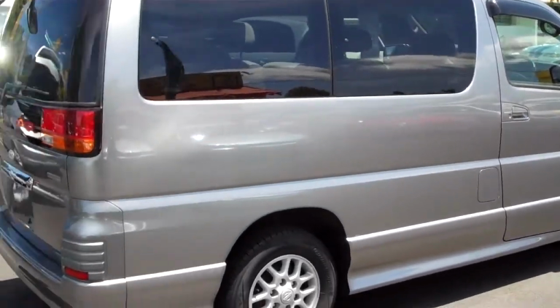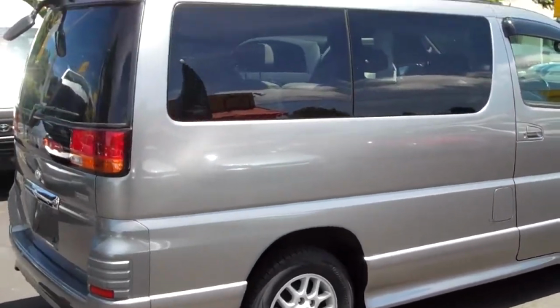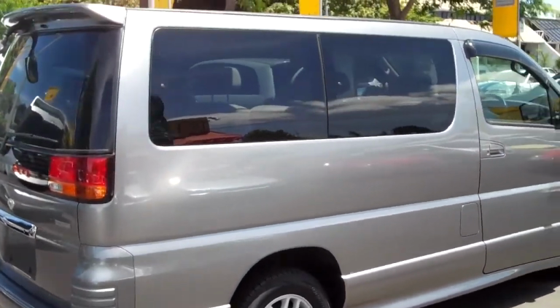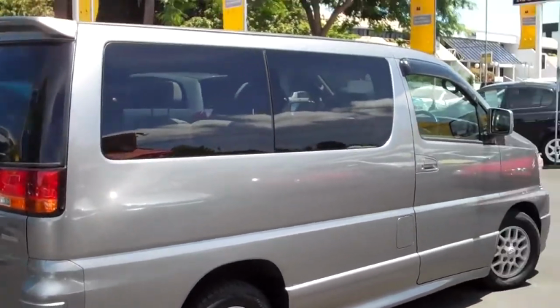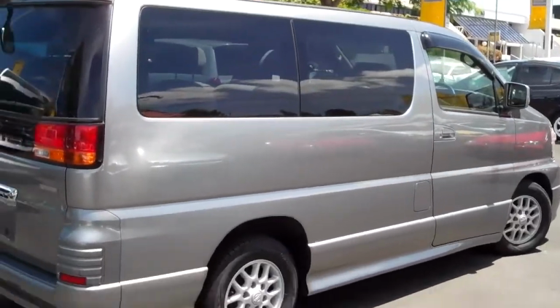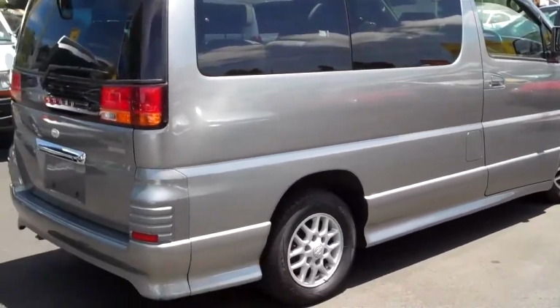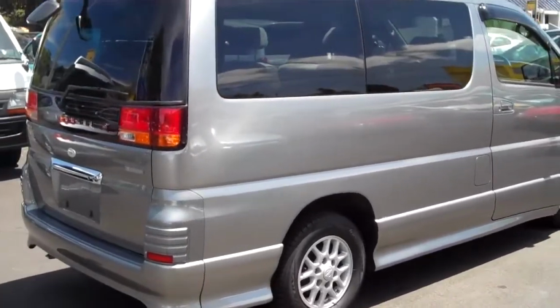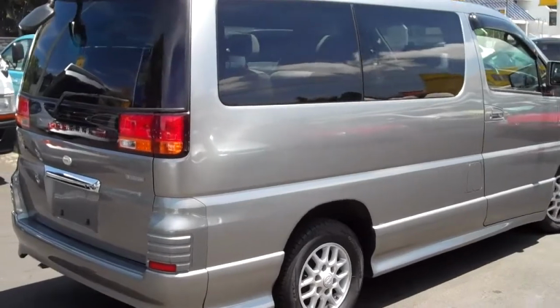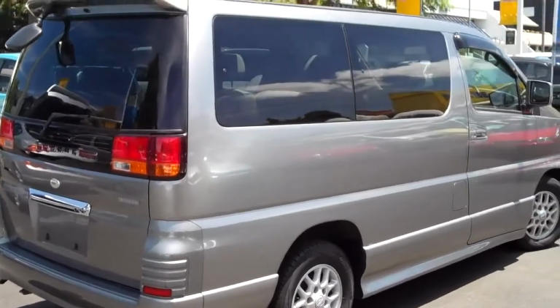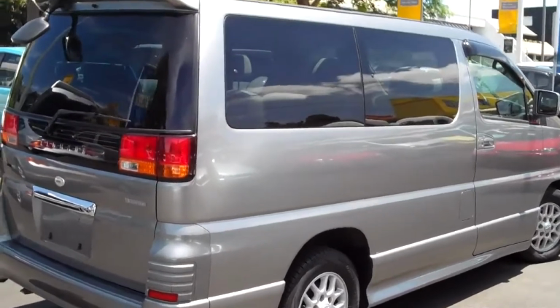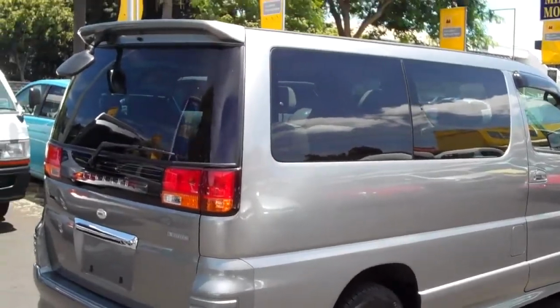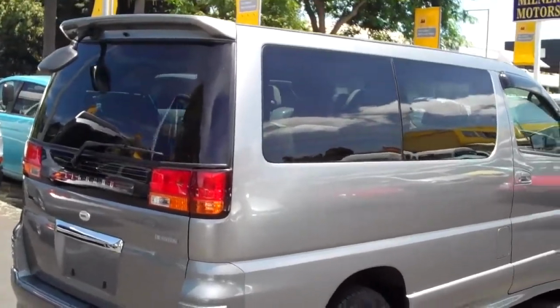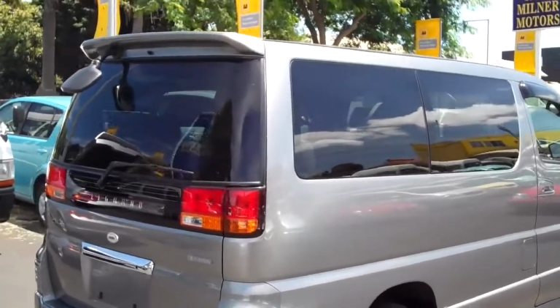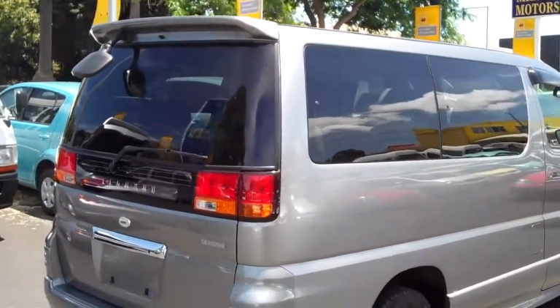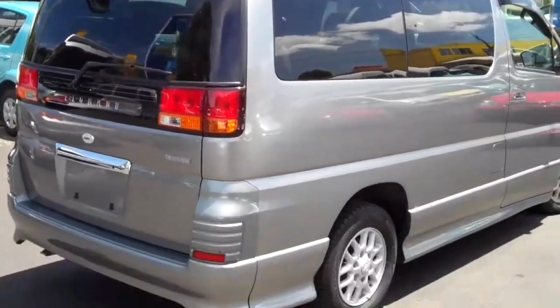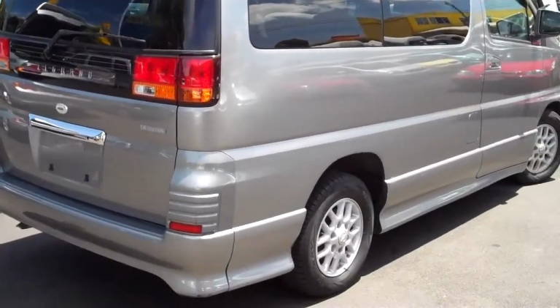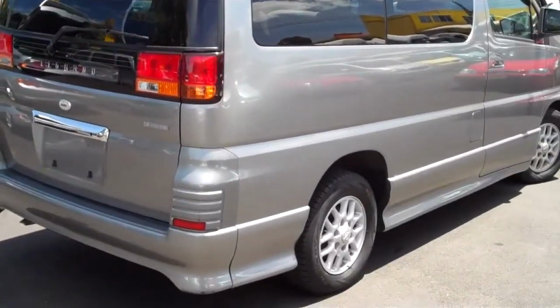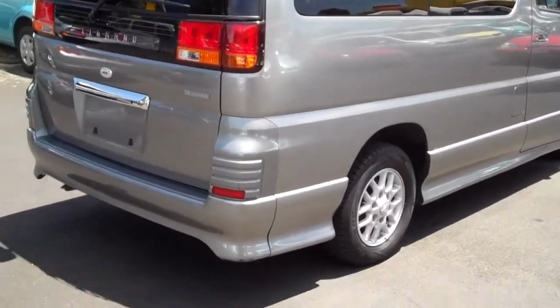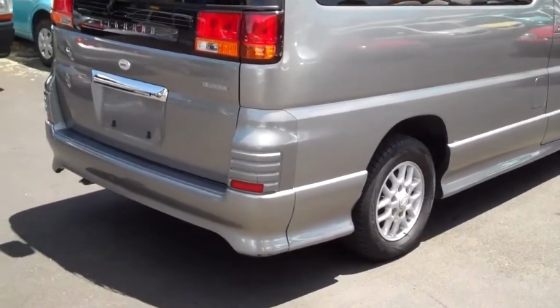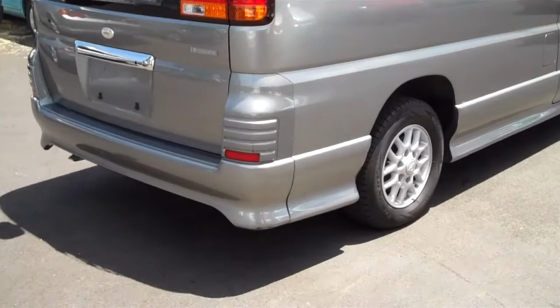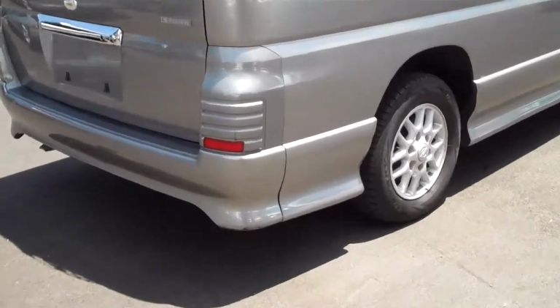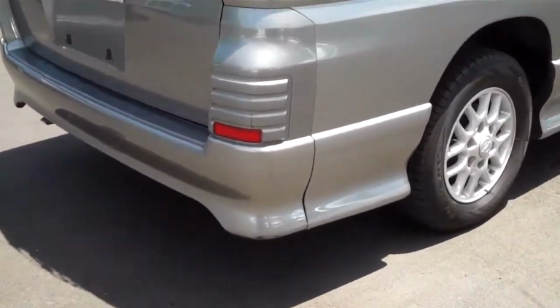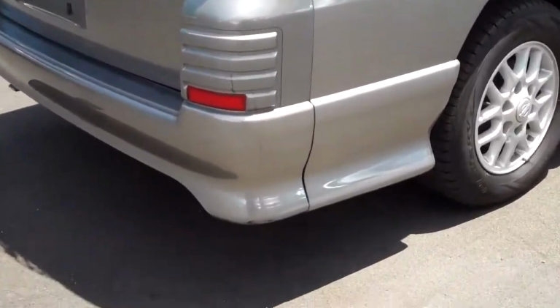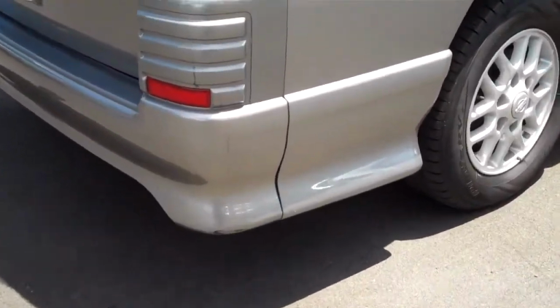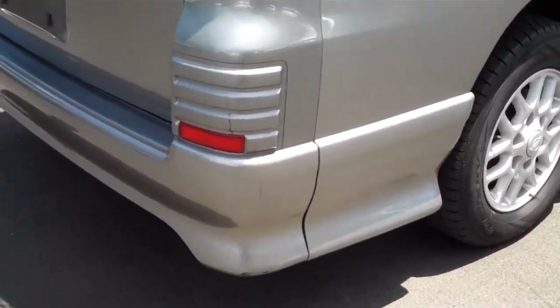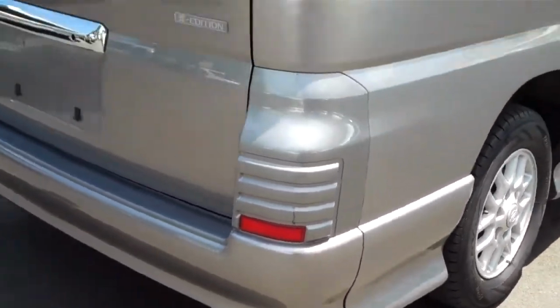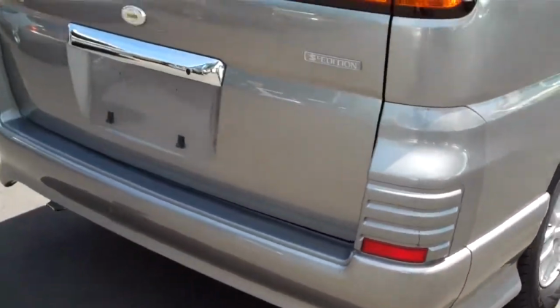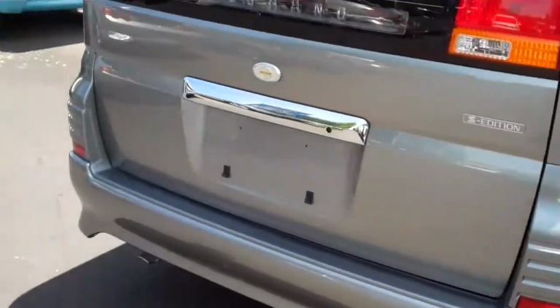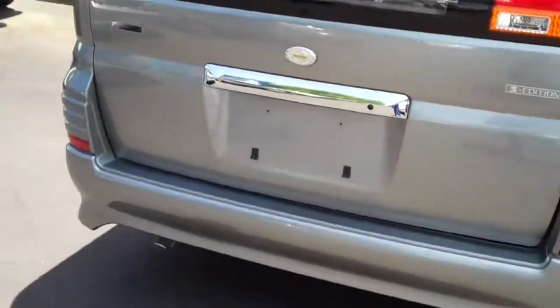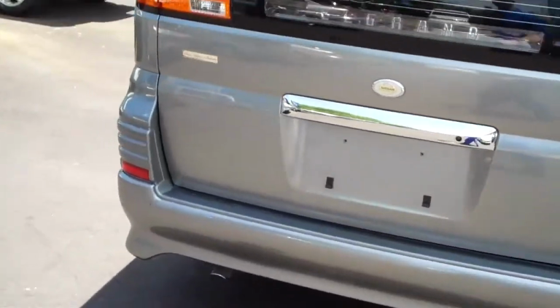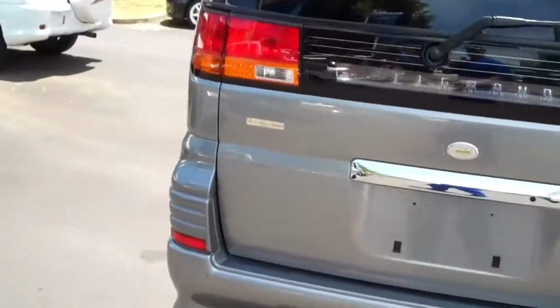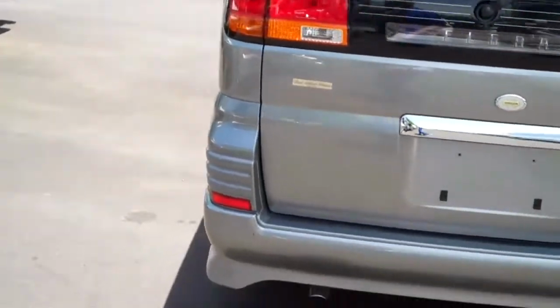It gives you an average fuel consumption of 7.4 kilometres per litre of gas. It's a big engine. It's got a nice rear spoiler, nice alloys, and a lovely little body kit.